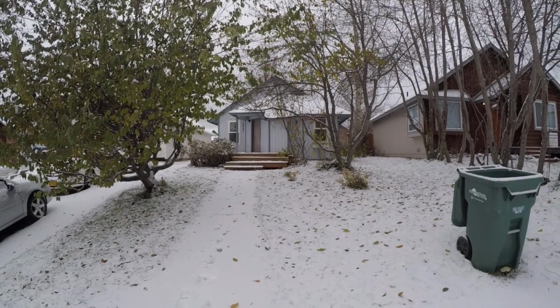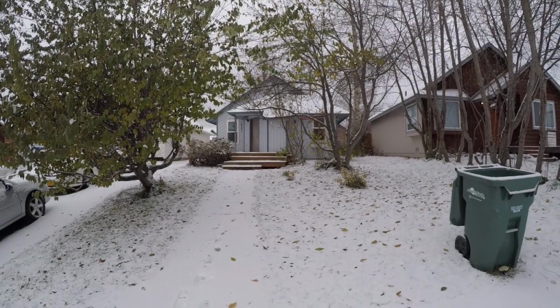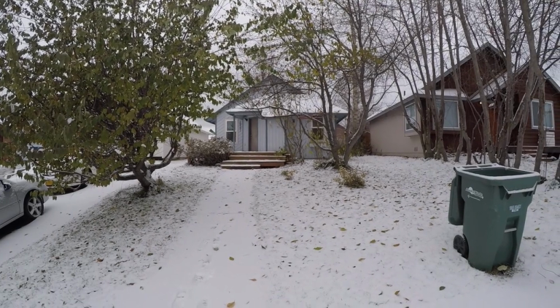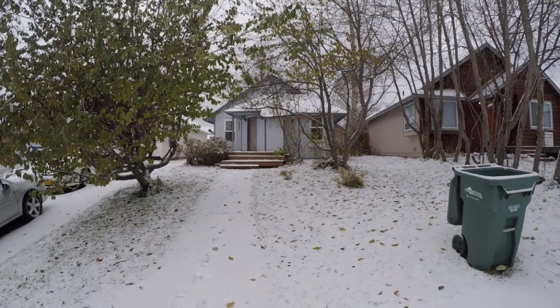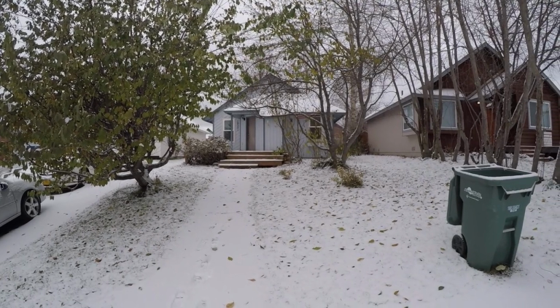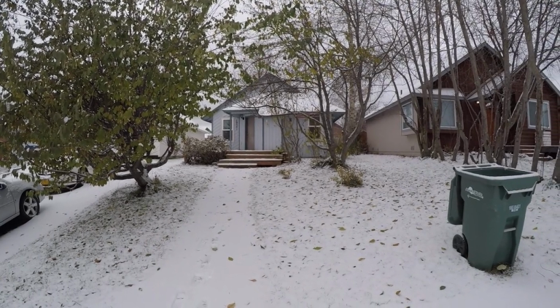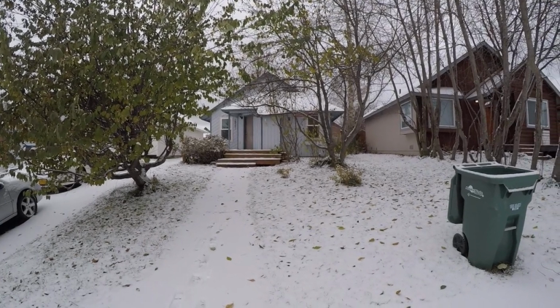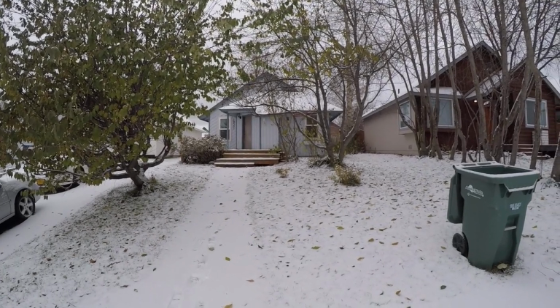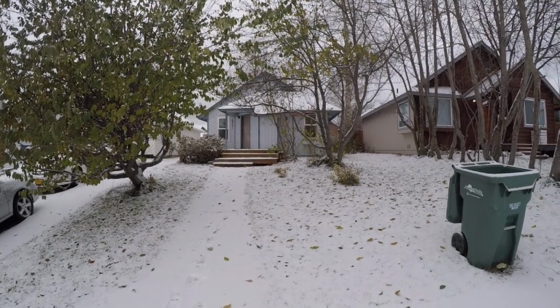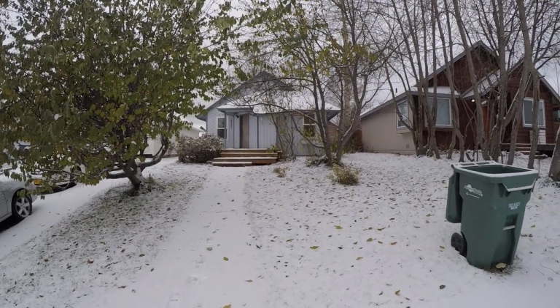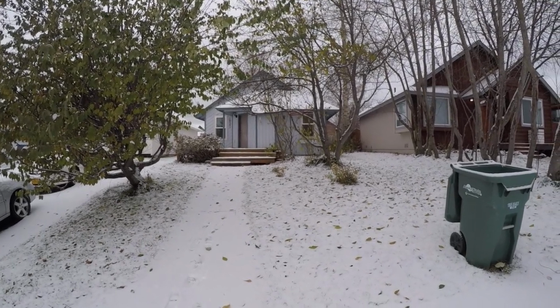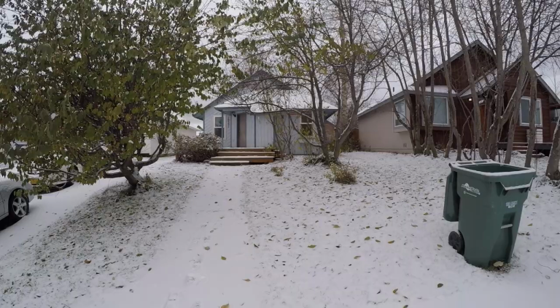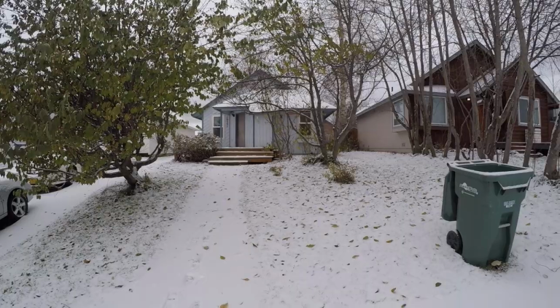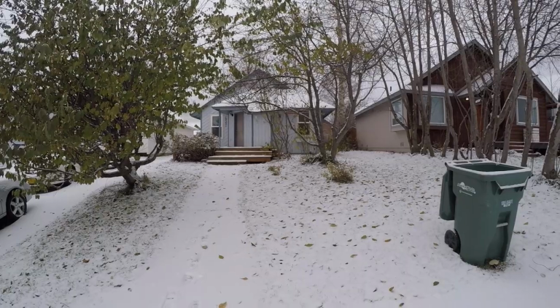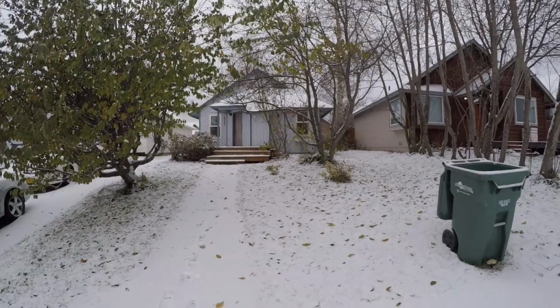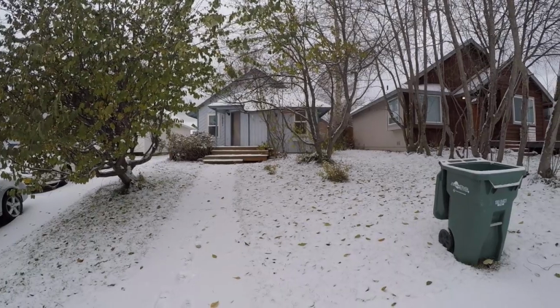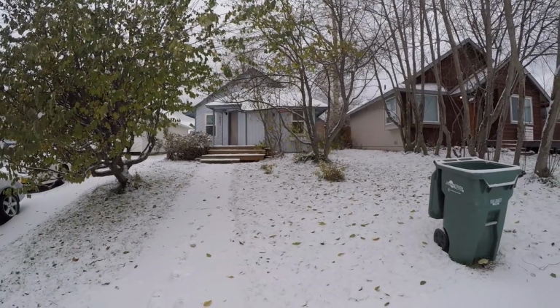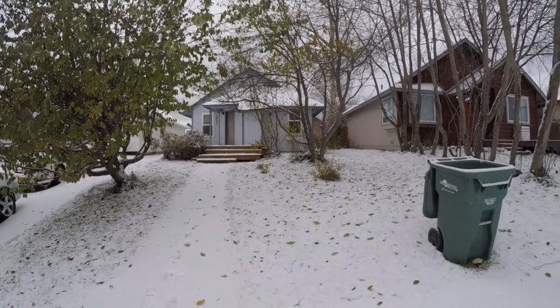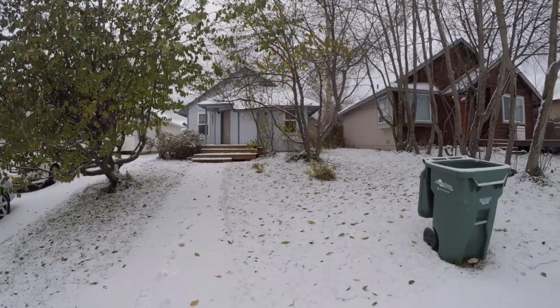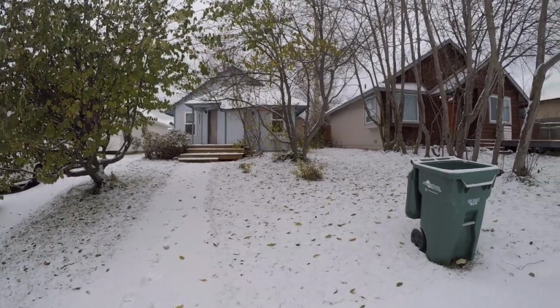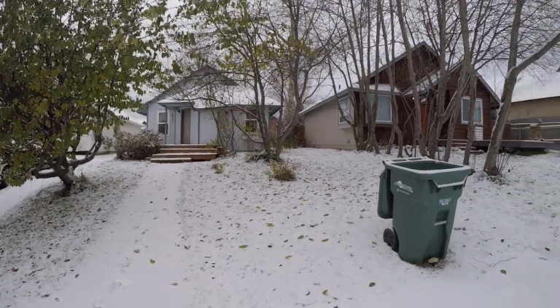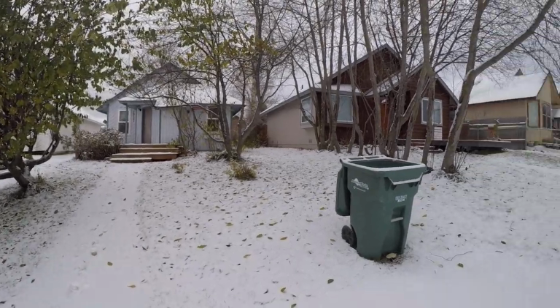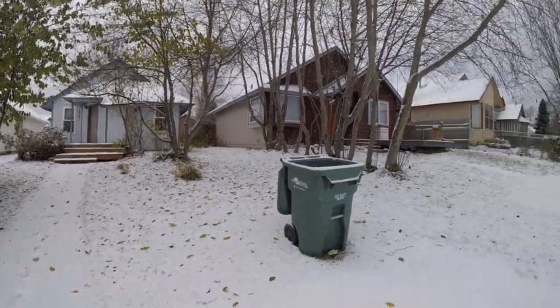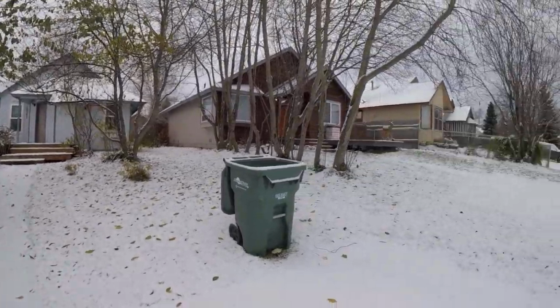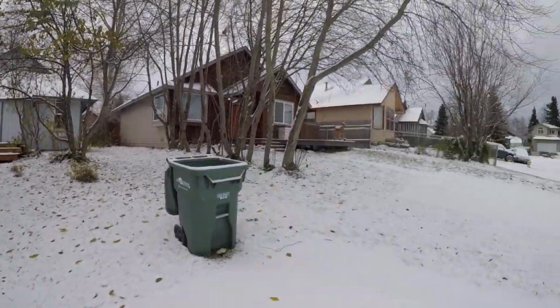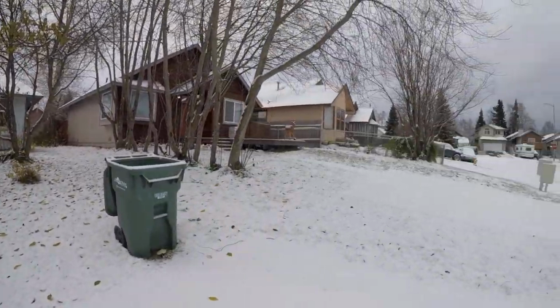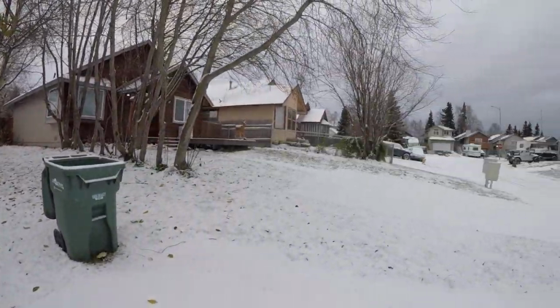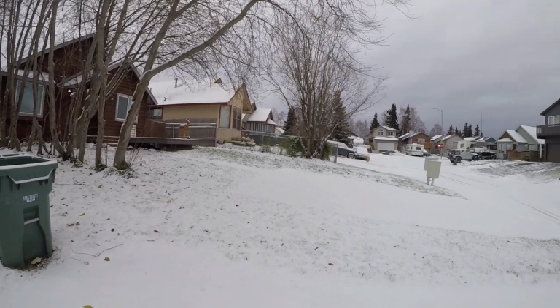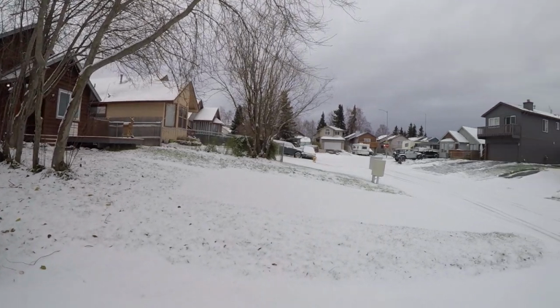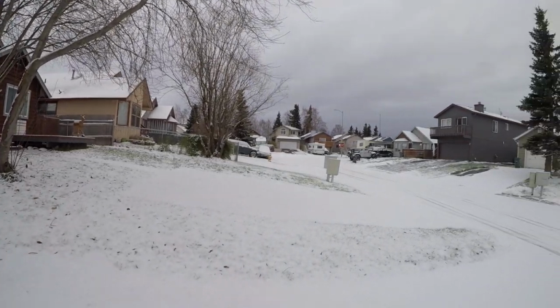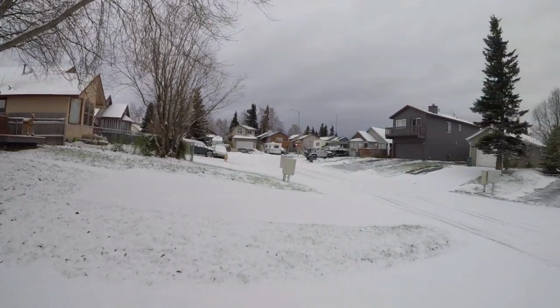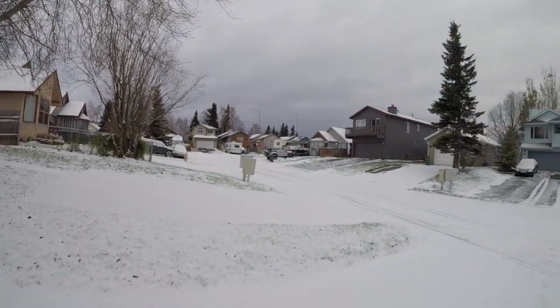Hey everyone, it's Eric with Real Property Management. We're looking at 10321 Thuja Circle, a cute little small home here in South Anchorage. Let's take a look at the neighborhood.